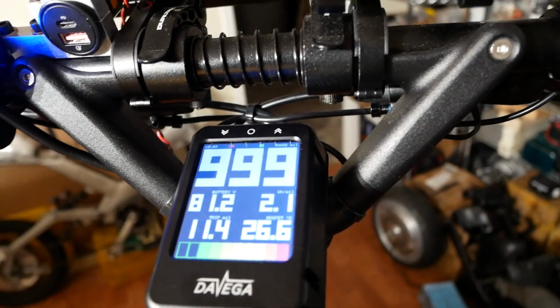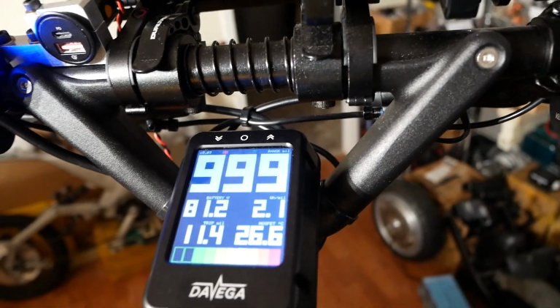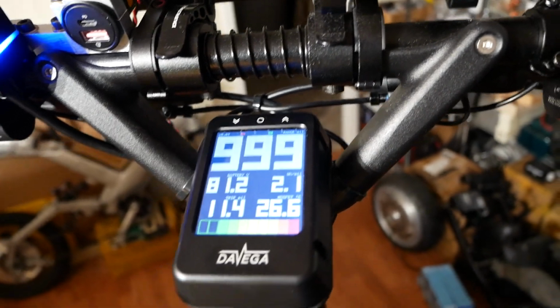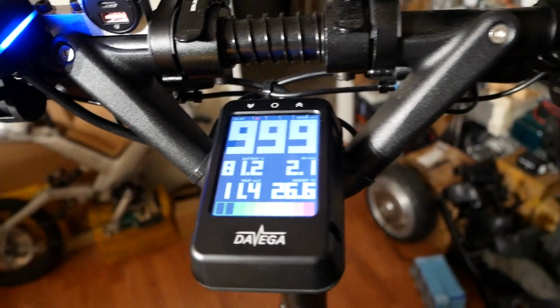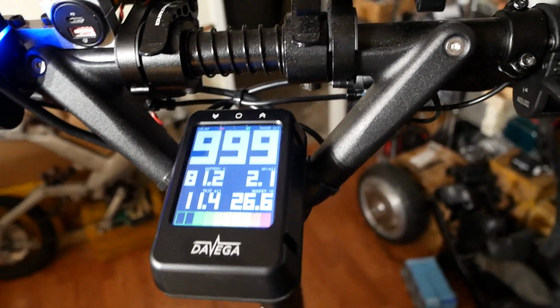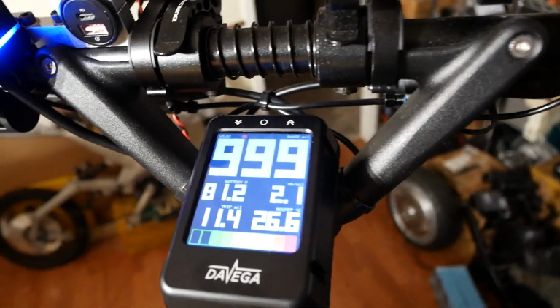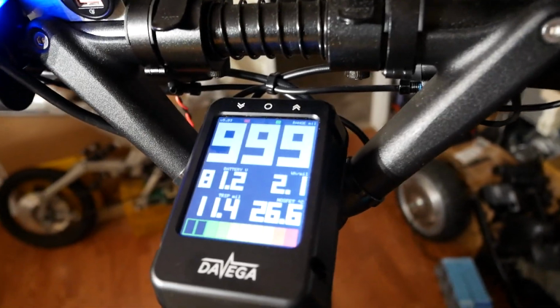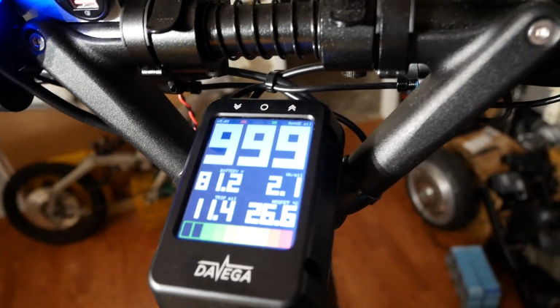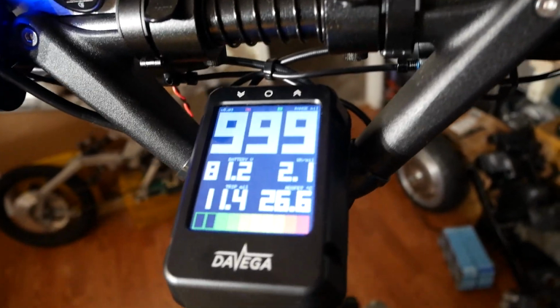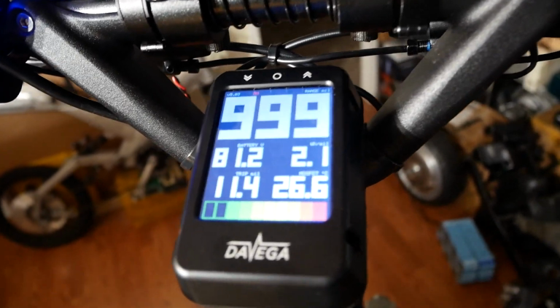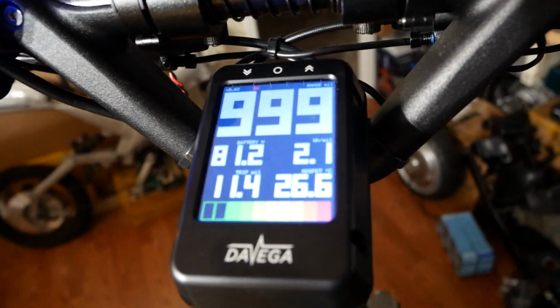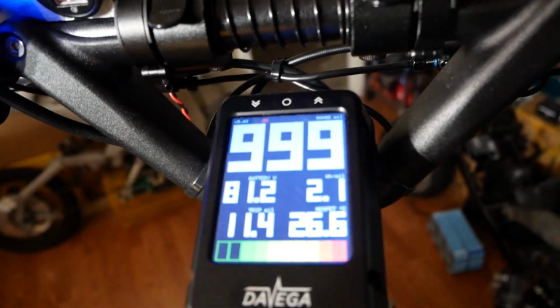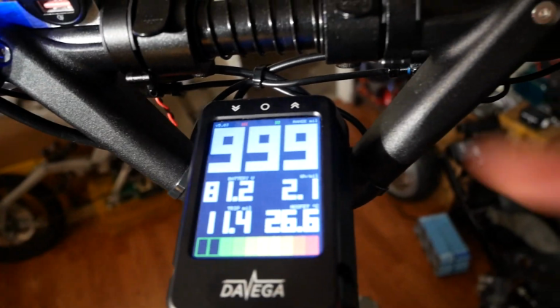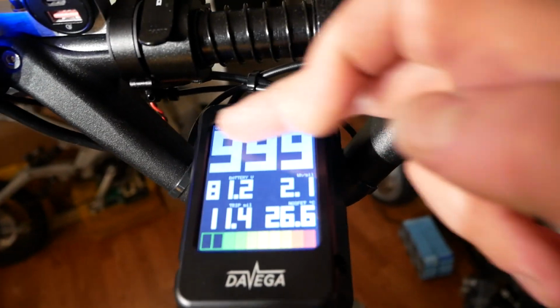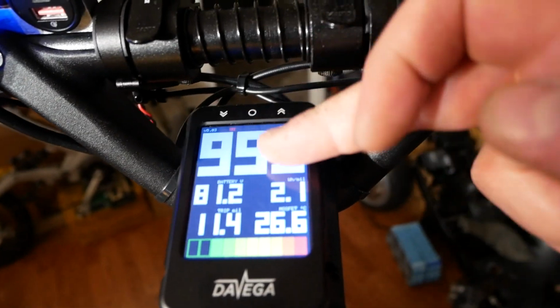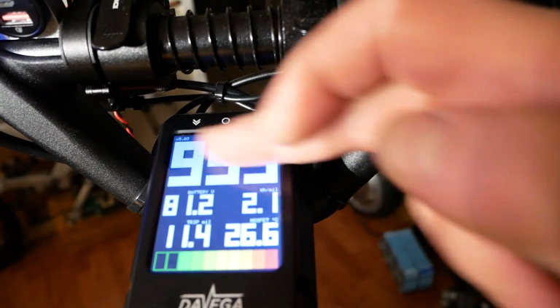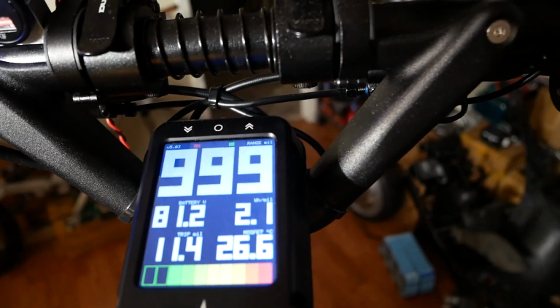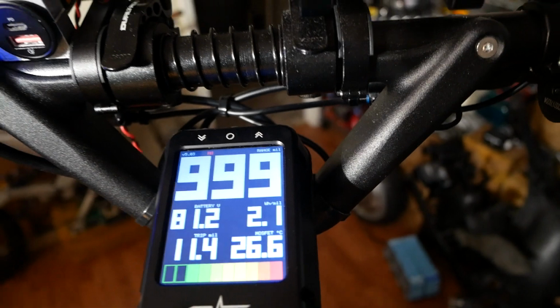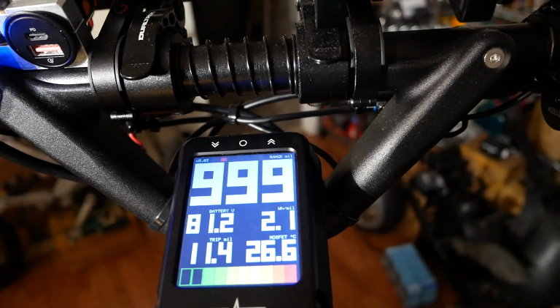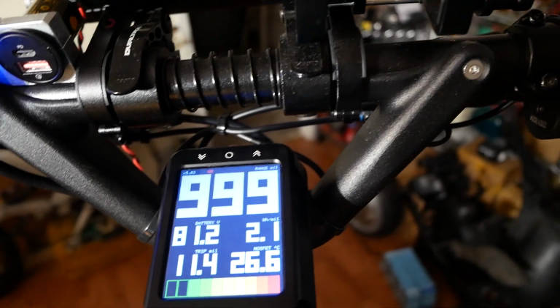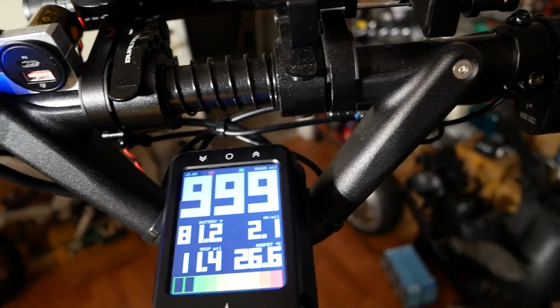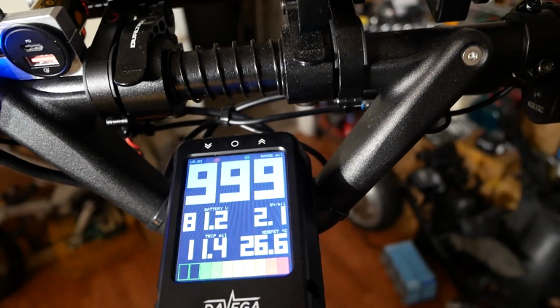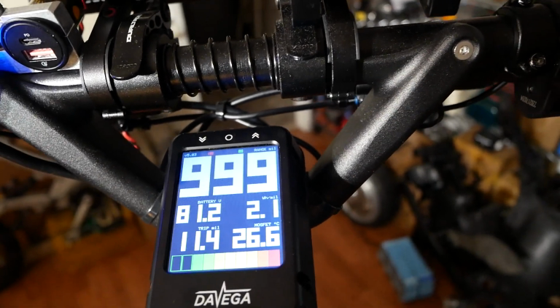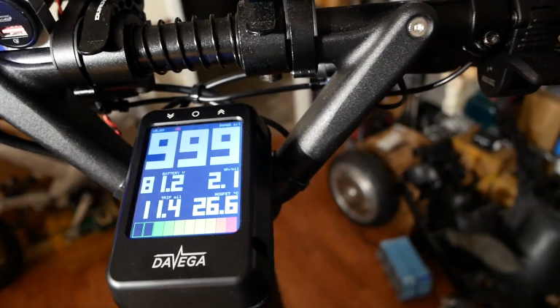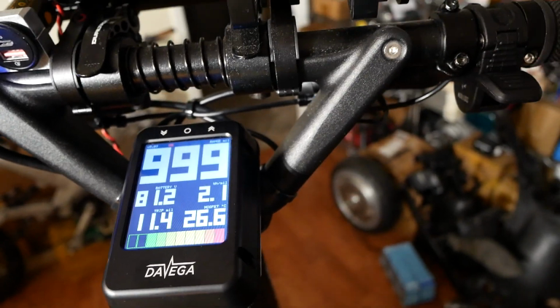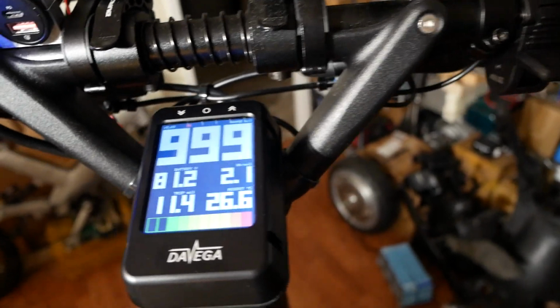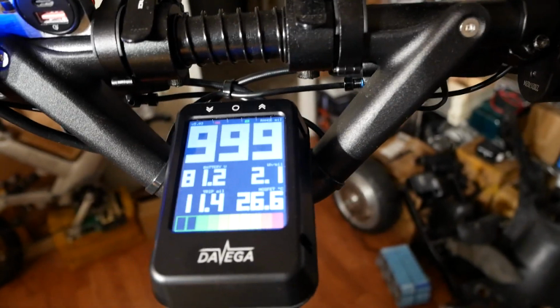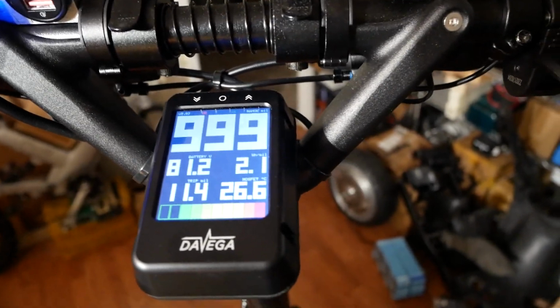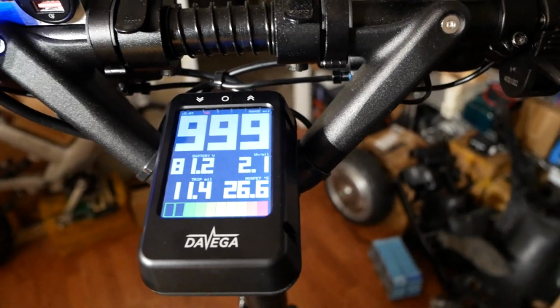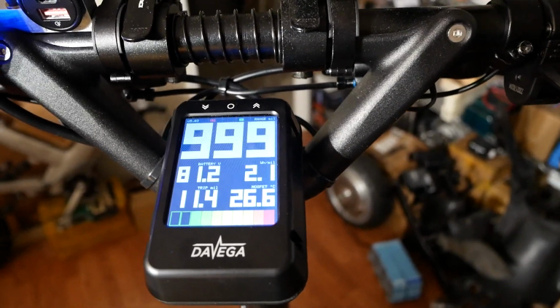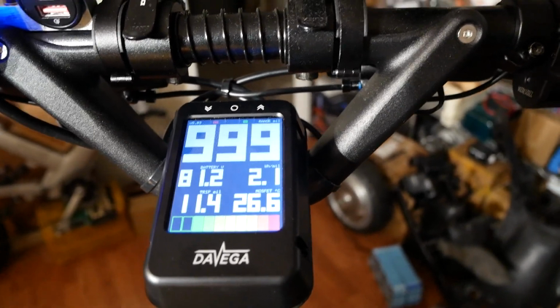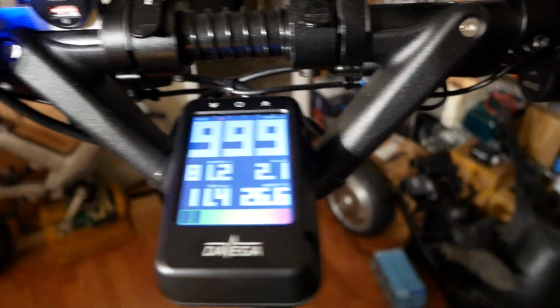Please leave comments in the video if you know what the hell 999 means, because I'd rather just have it display zero — like, you're not moving.